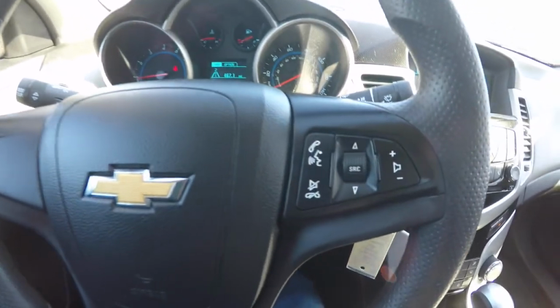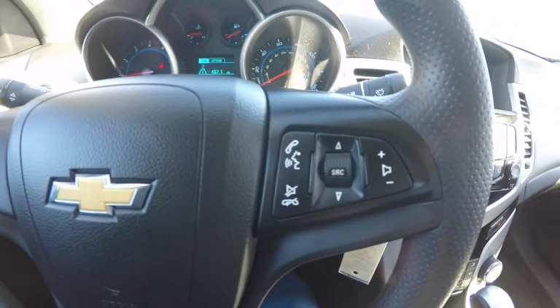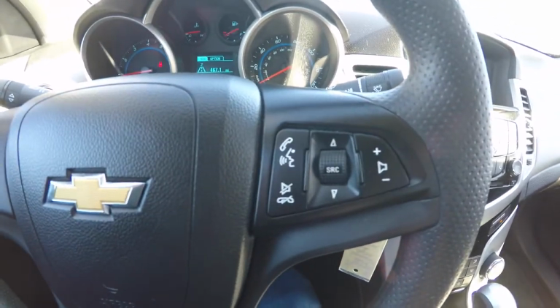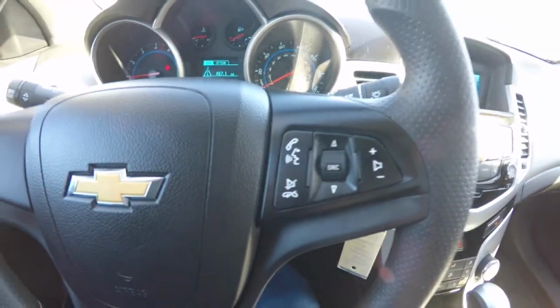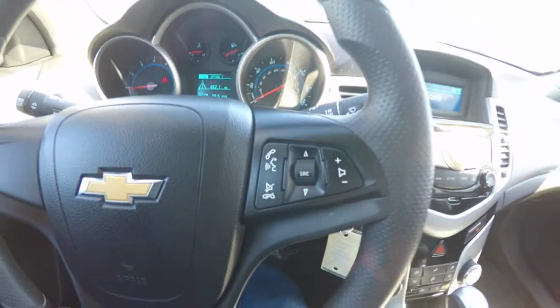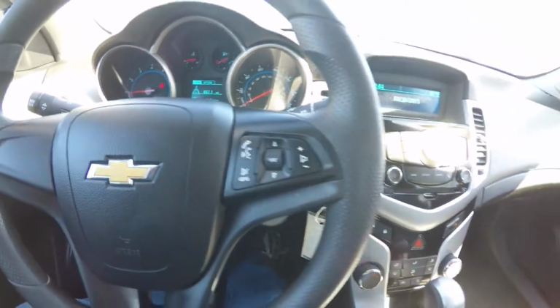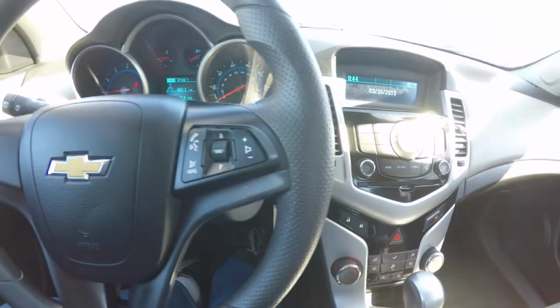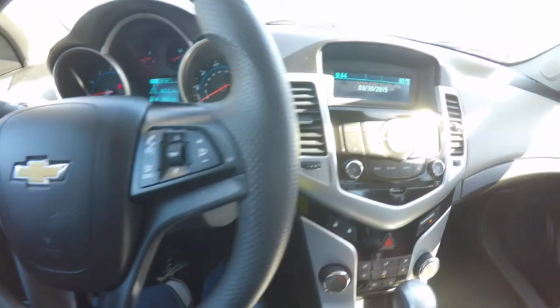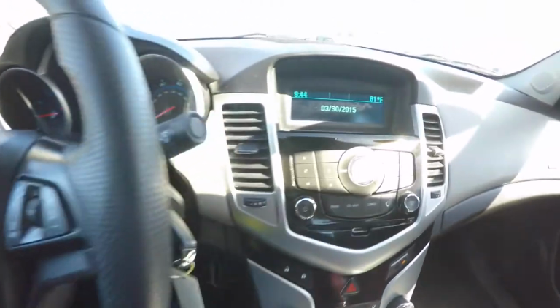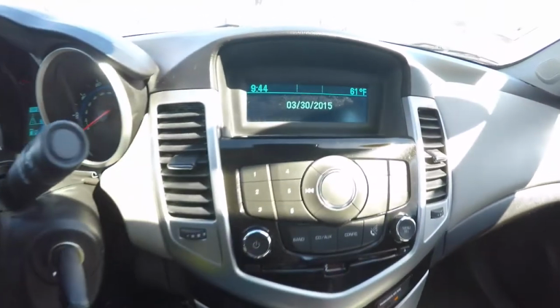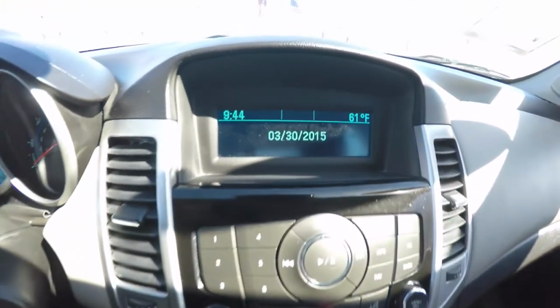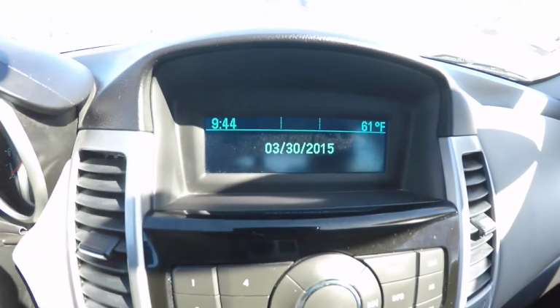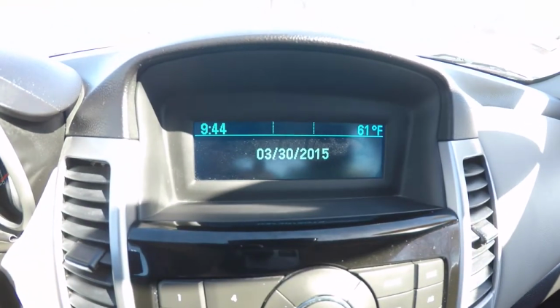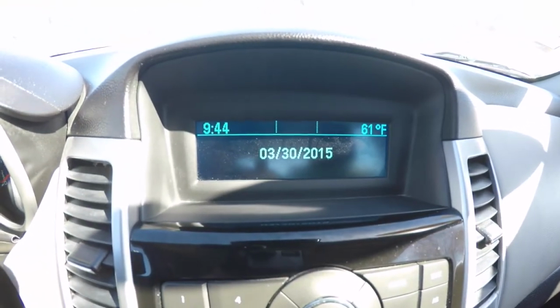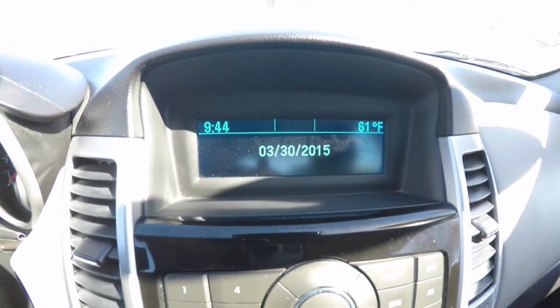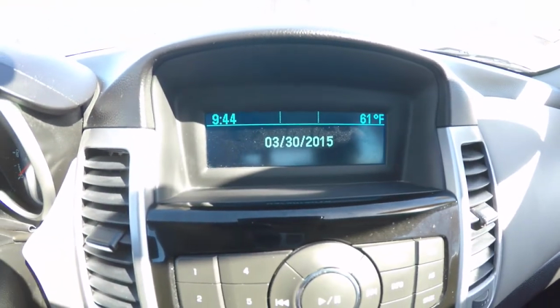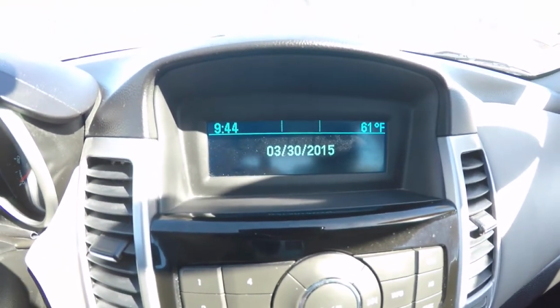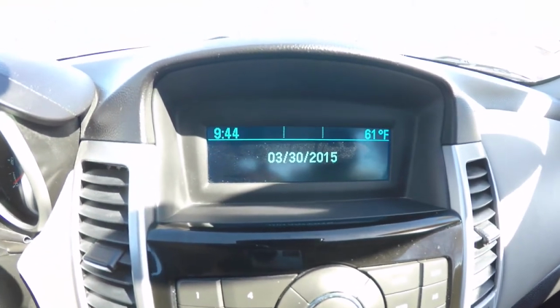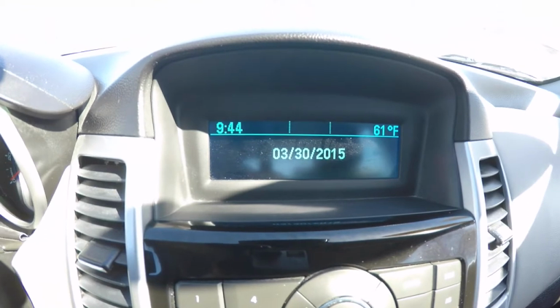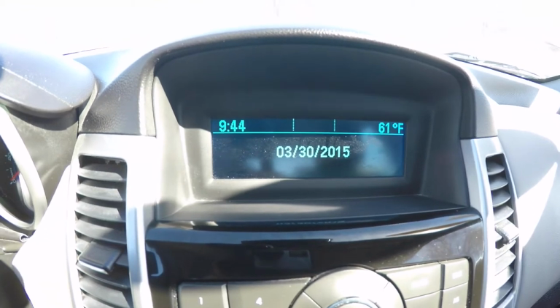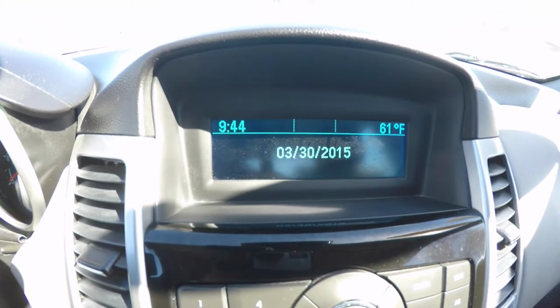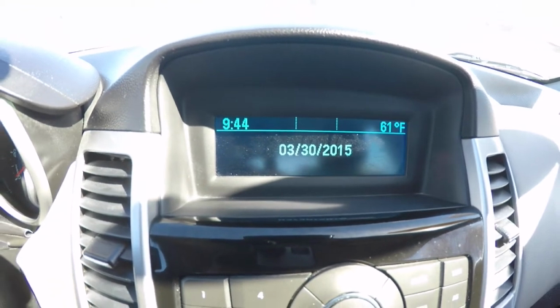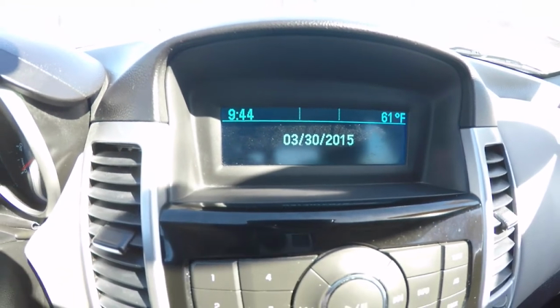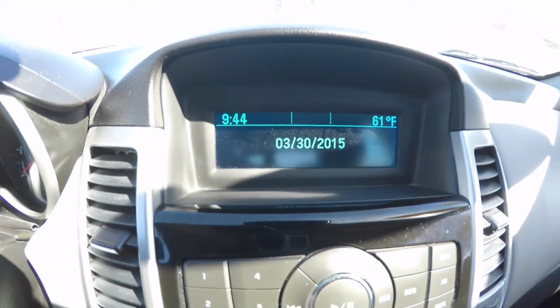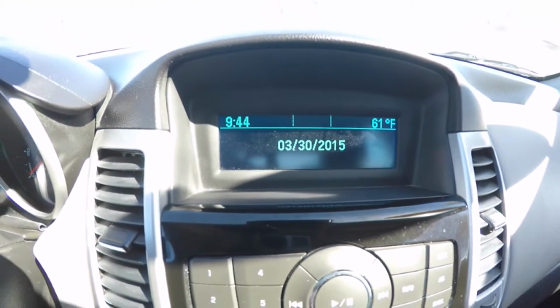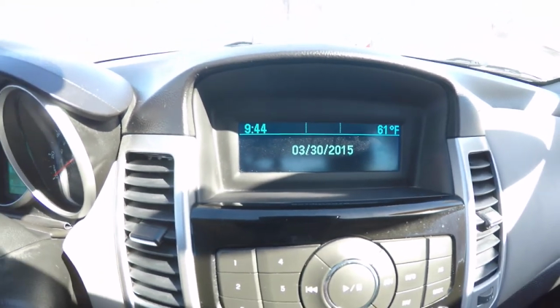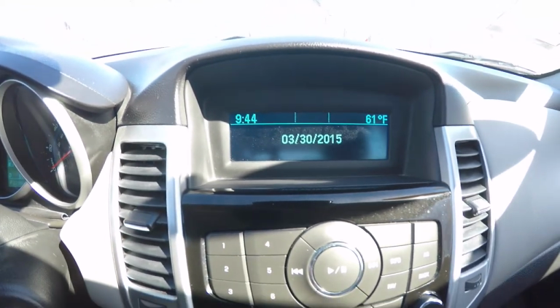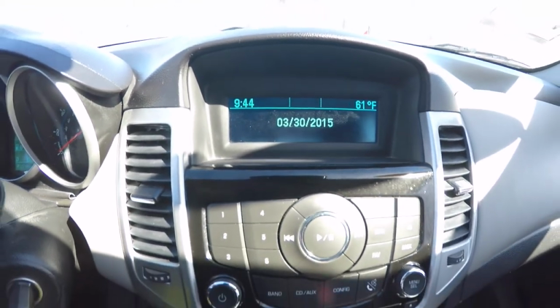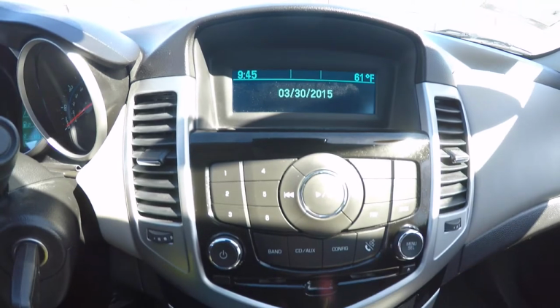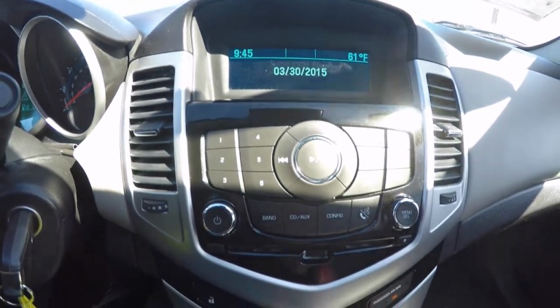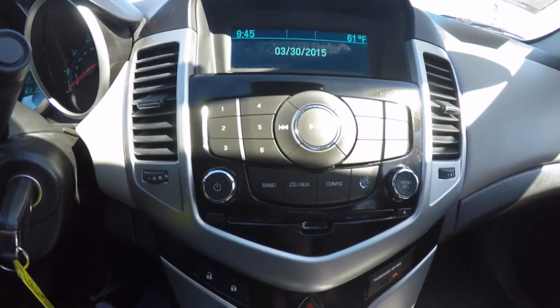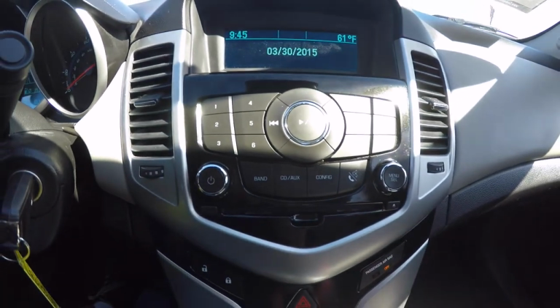The steering wheel features audio controls and Bluetooth controls. The readout display shows current radio data information, as well as date and time, and exterior temperature. There's also an AM FM CD player.